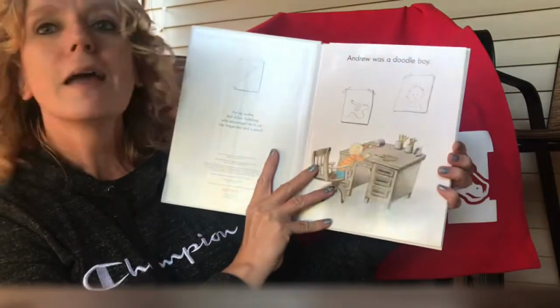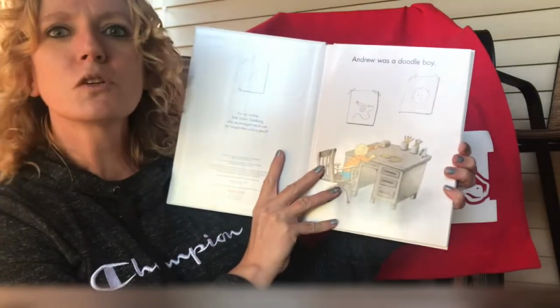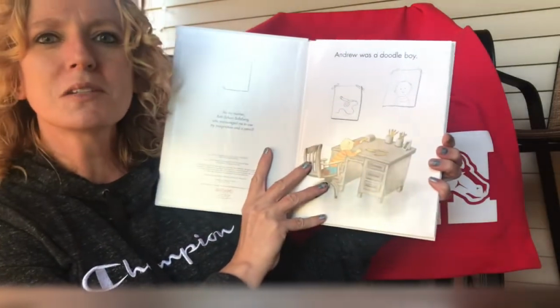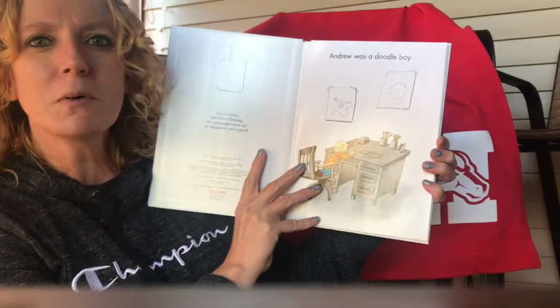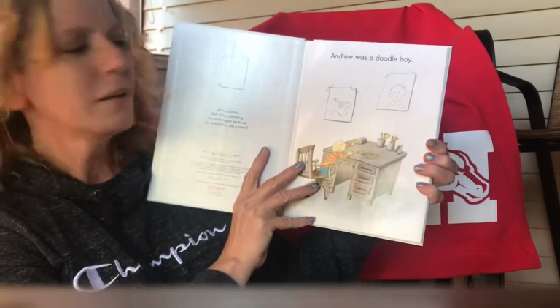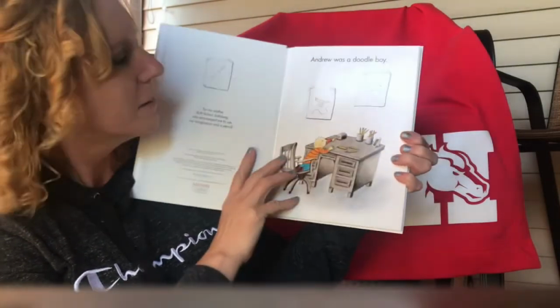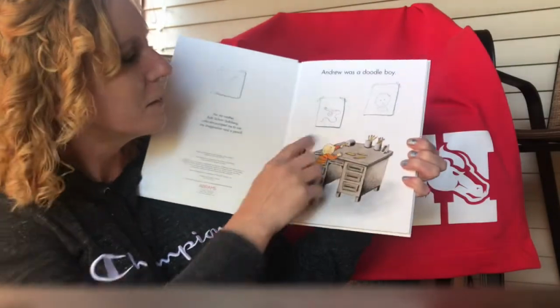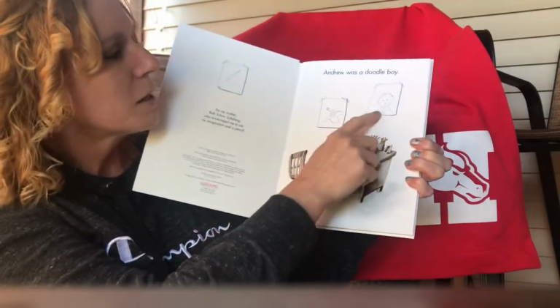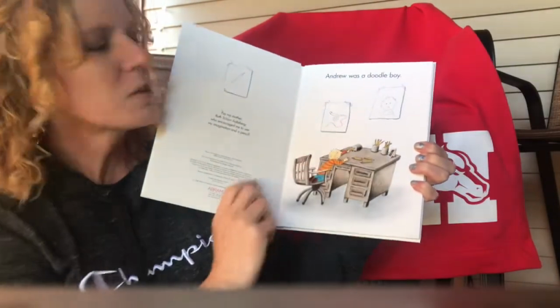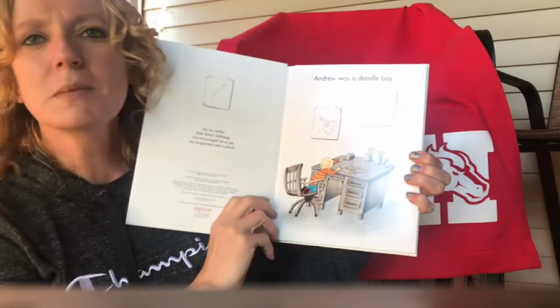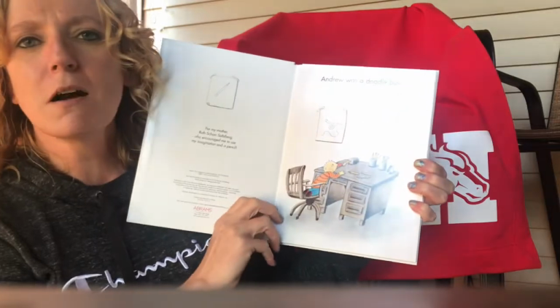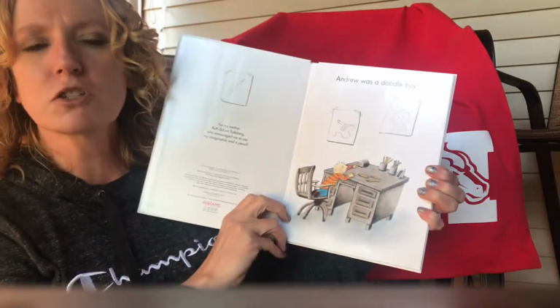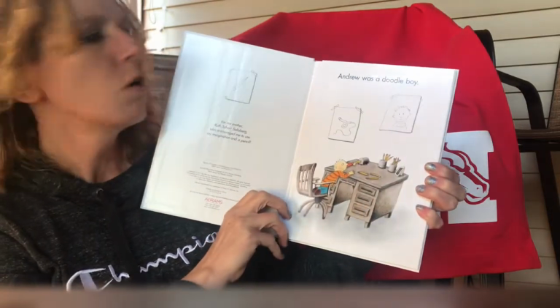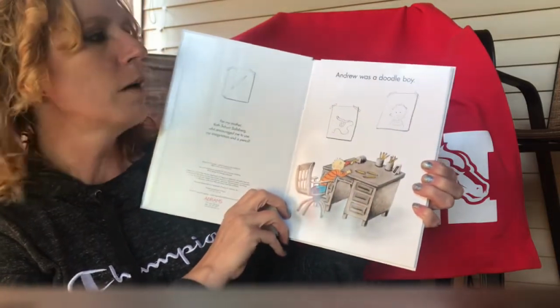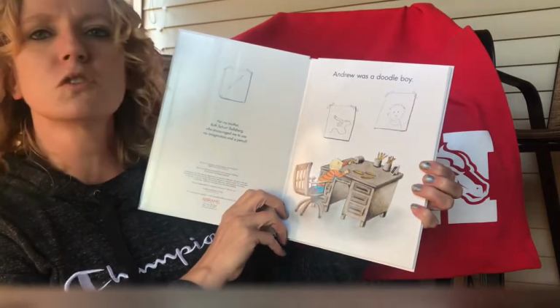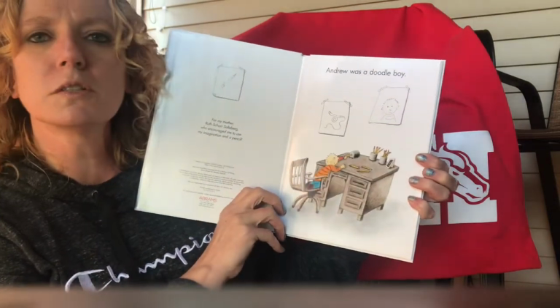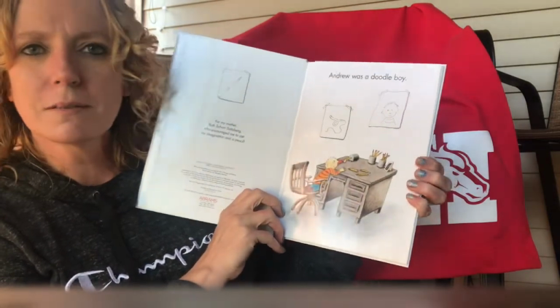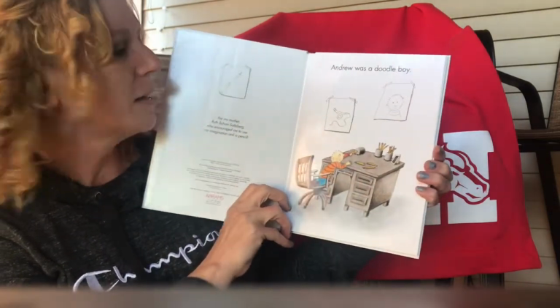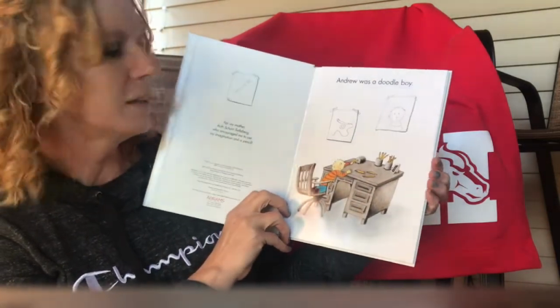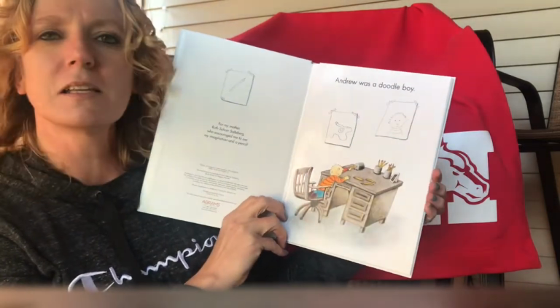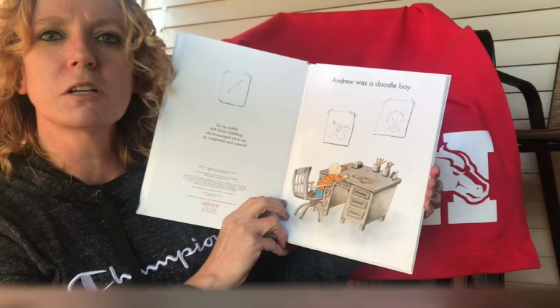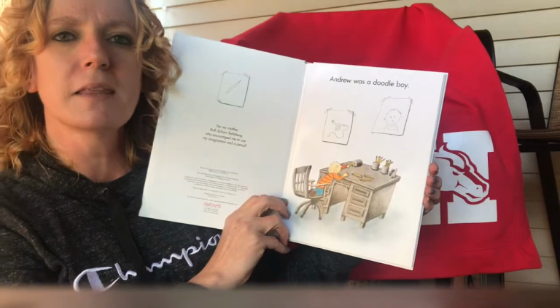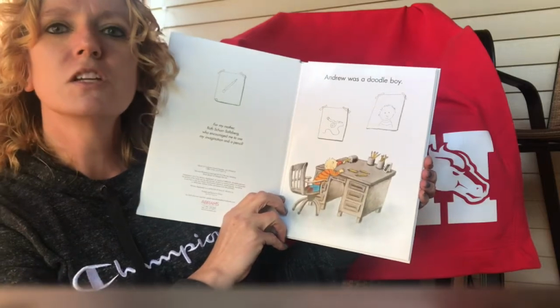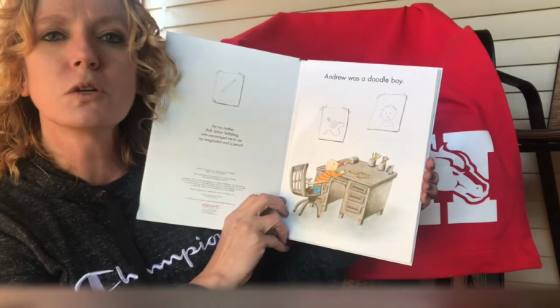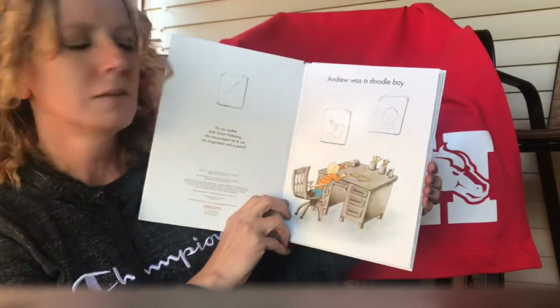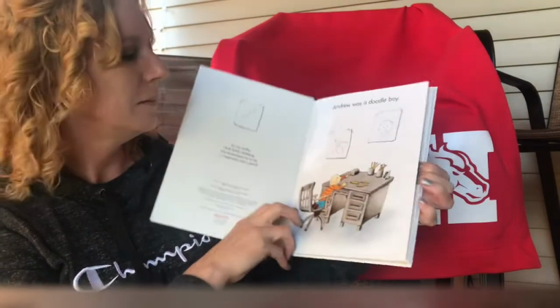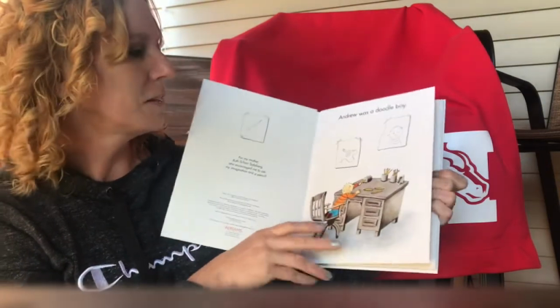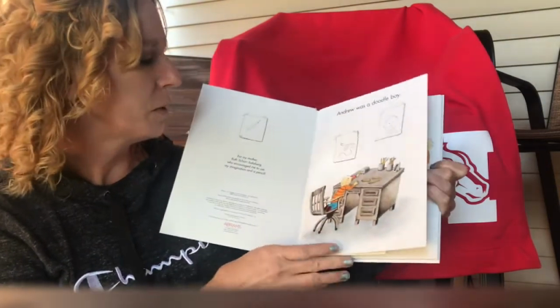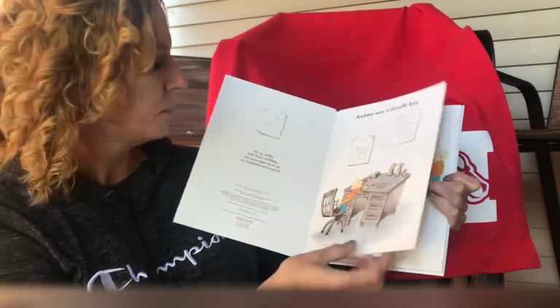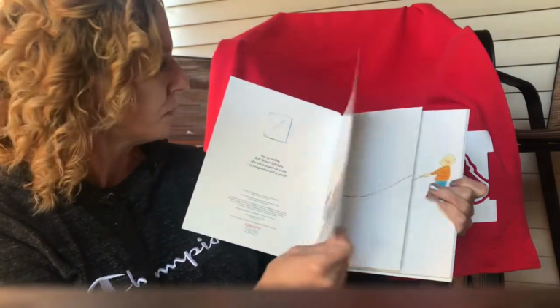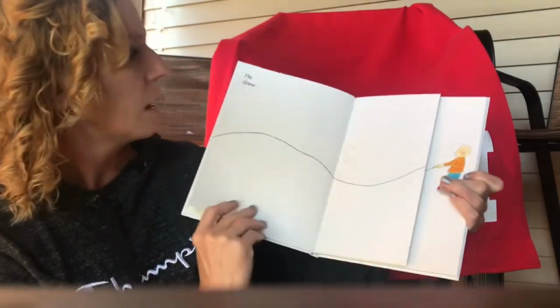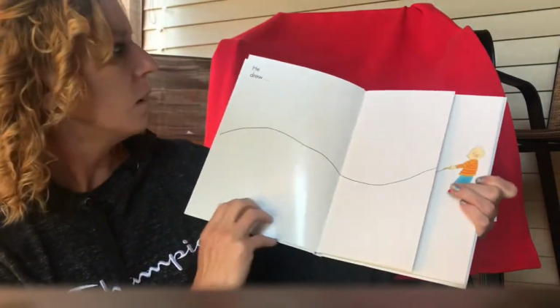Andrew was a doodle boy. Do you see his pictures? Sometimes they call pictures or drawings doodles. Isn't that silly? It's a silly word. Can you say that? Doodle. That's a funny word.